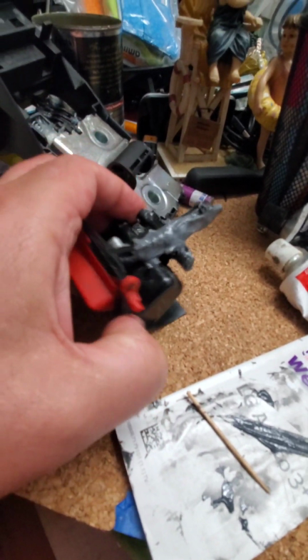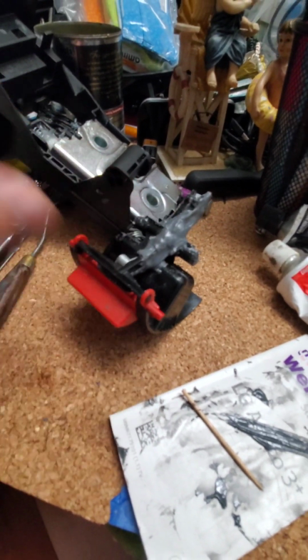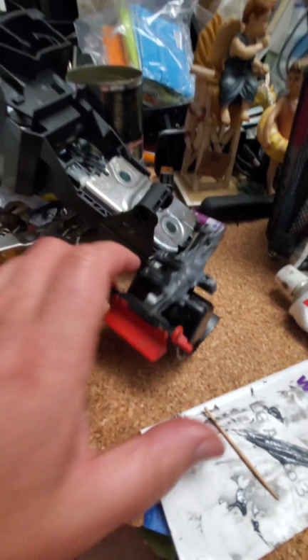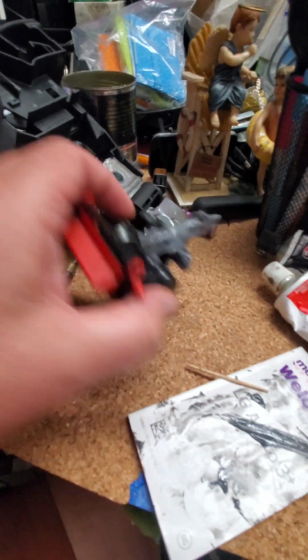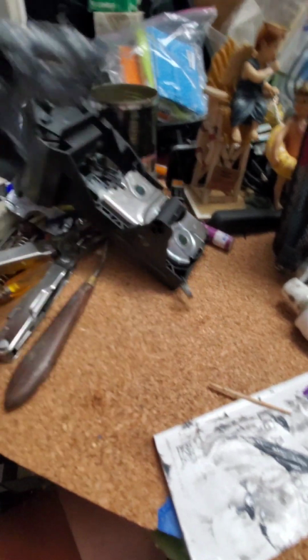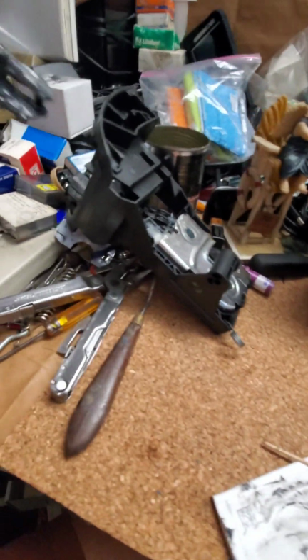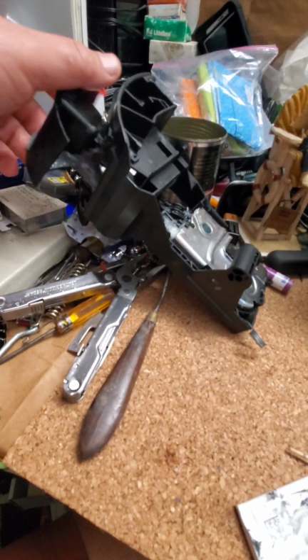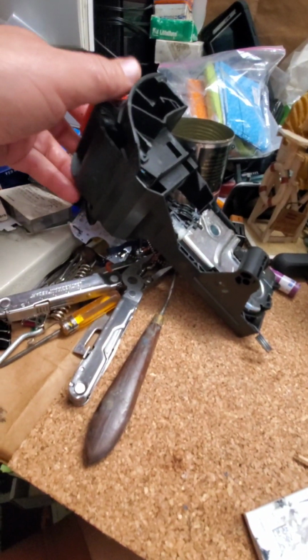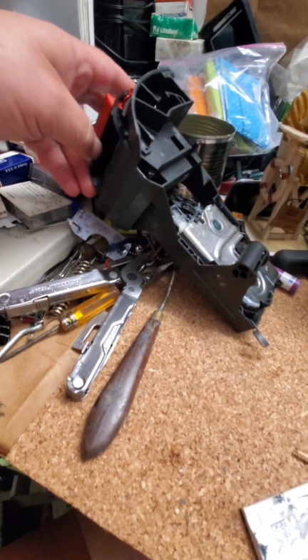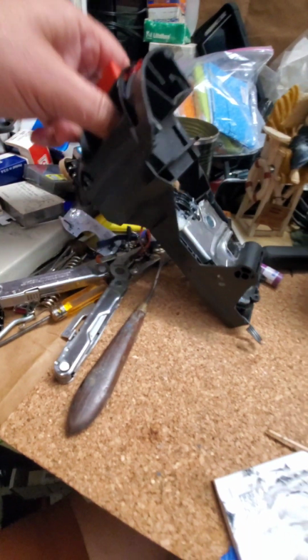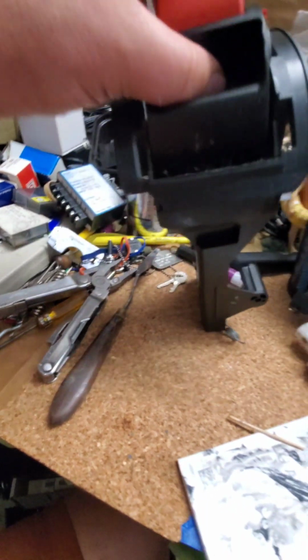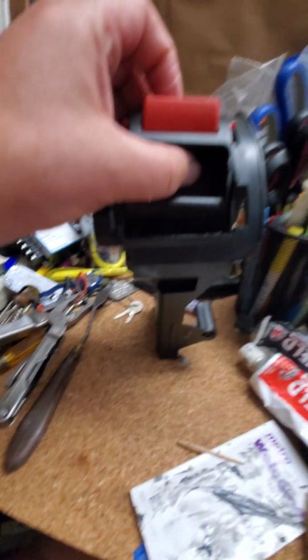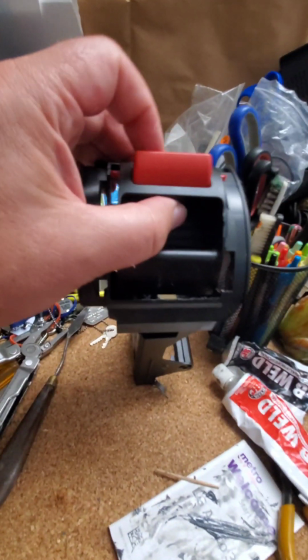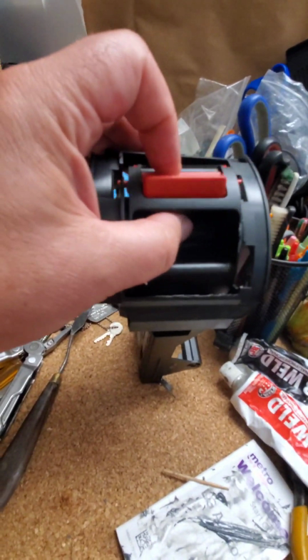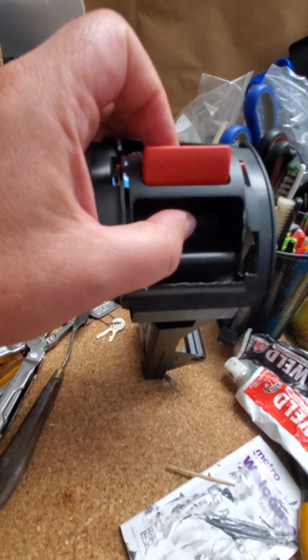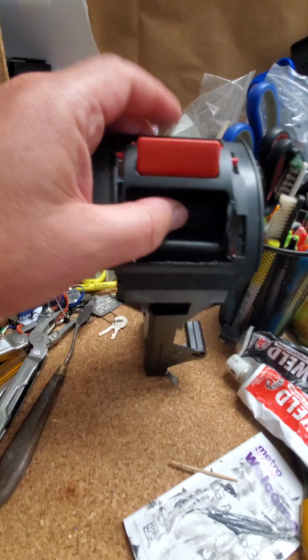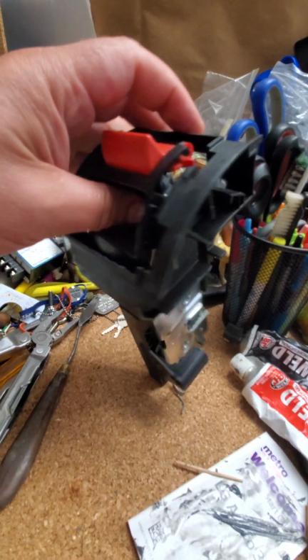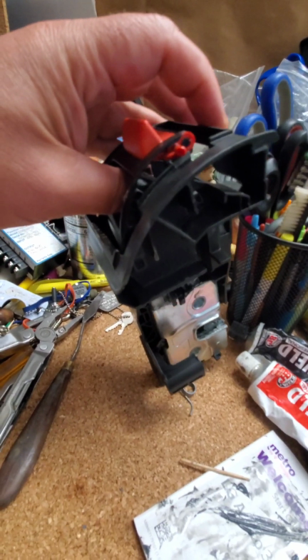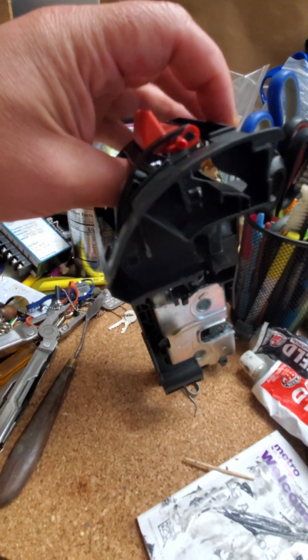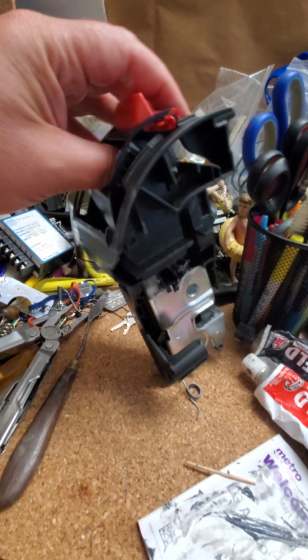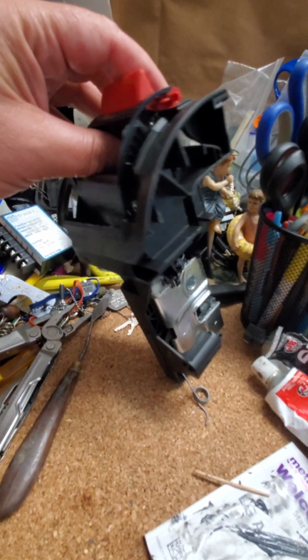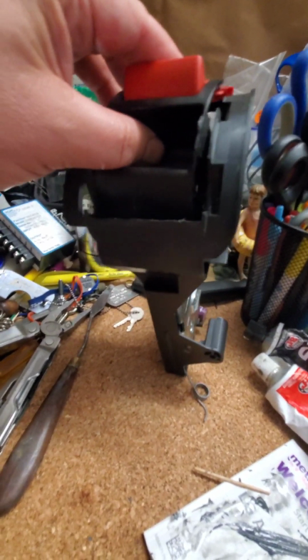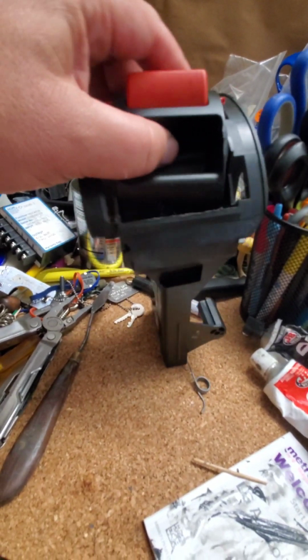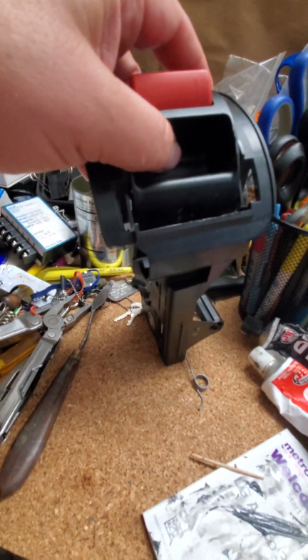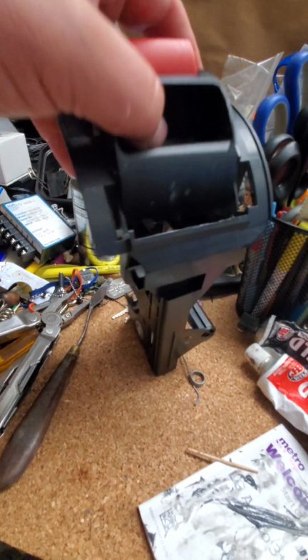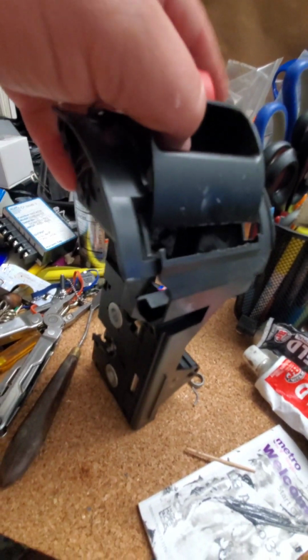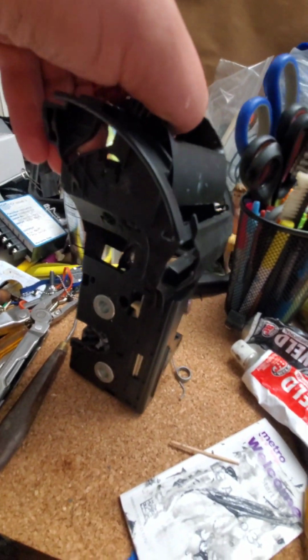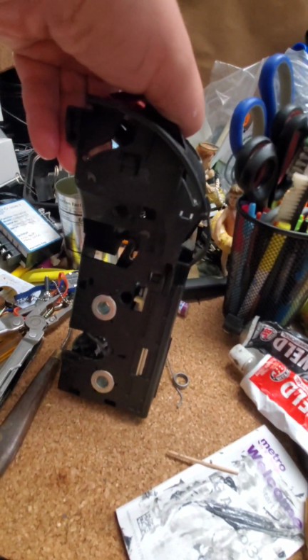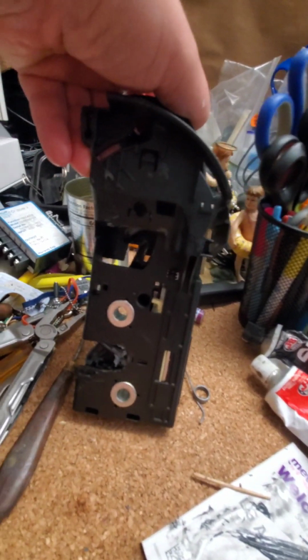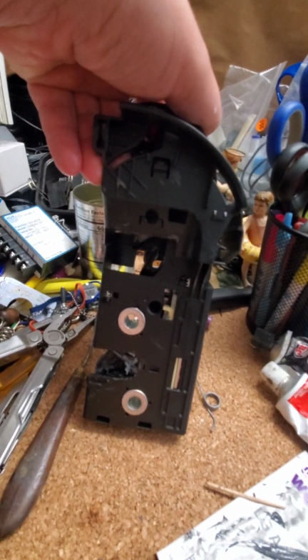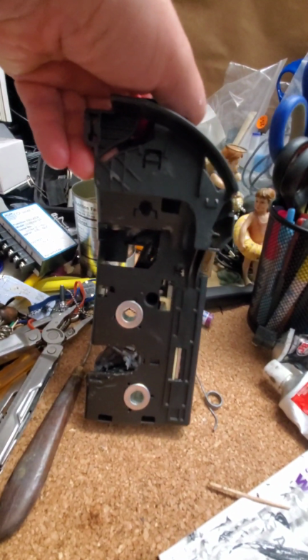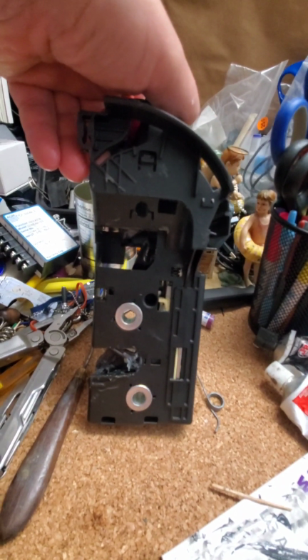And you slide back in just like that. So everything is put back together — very easy. Thanks for watching, hope this would help.